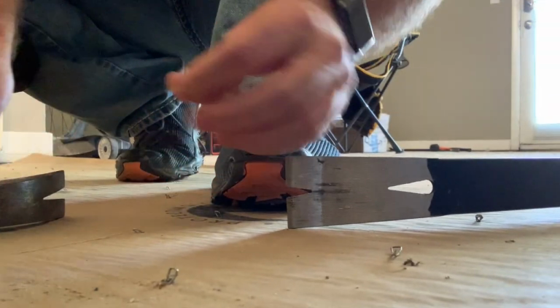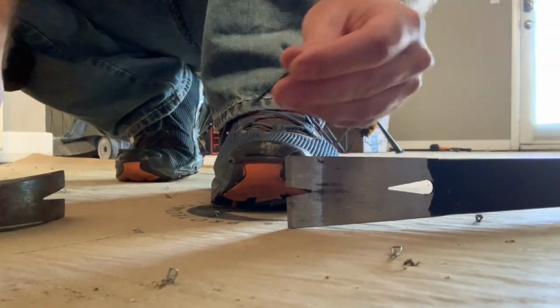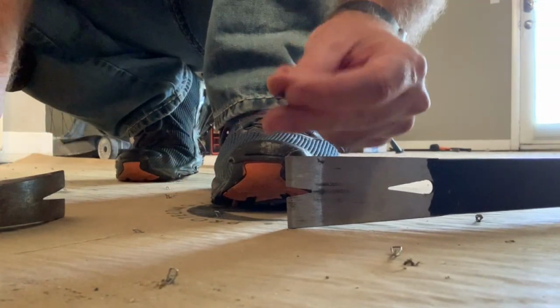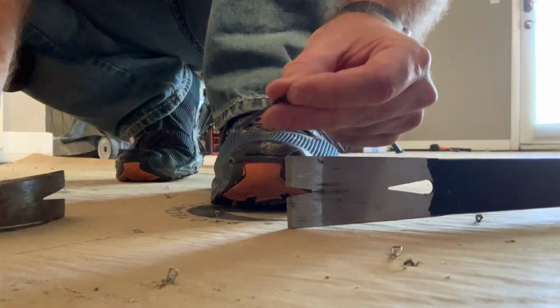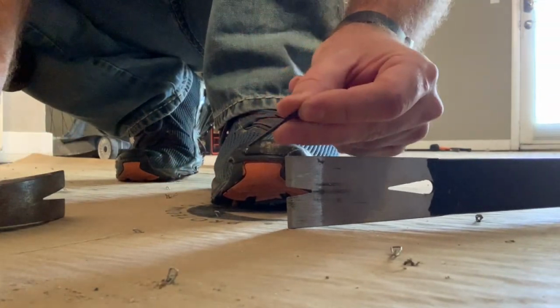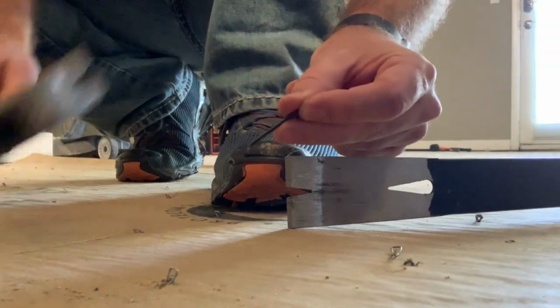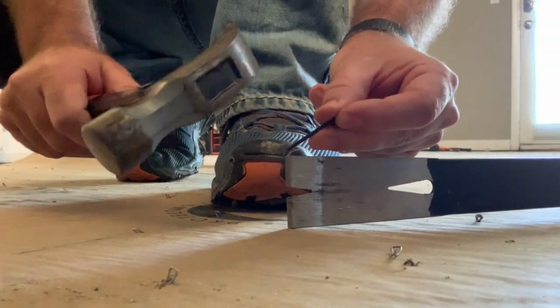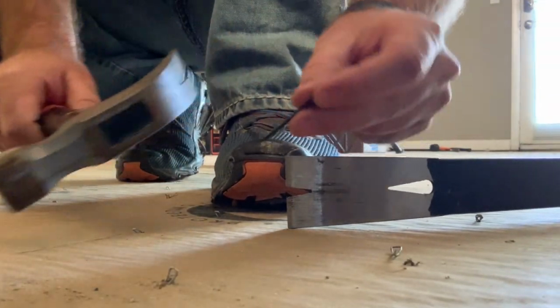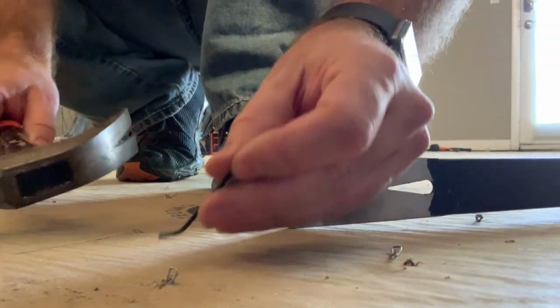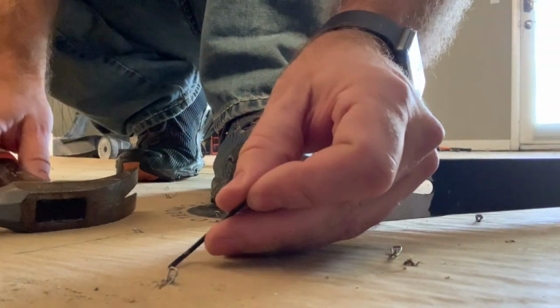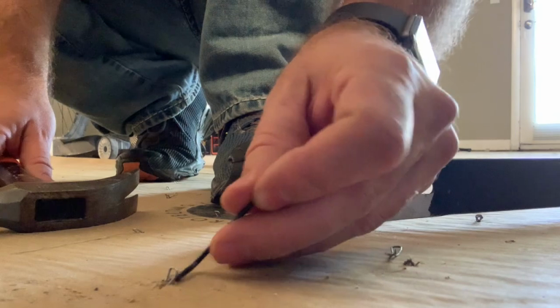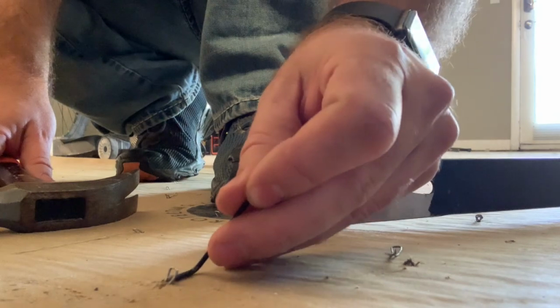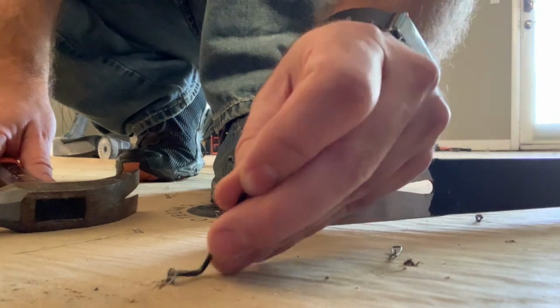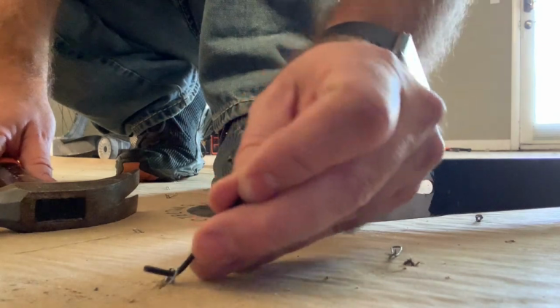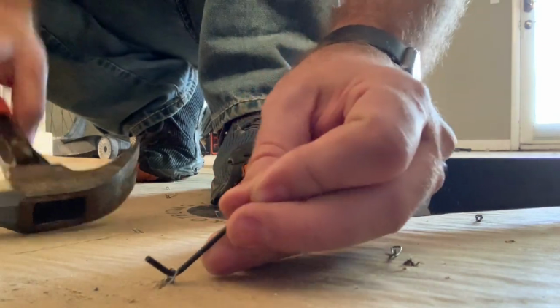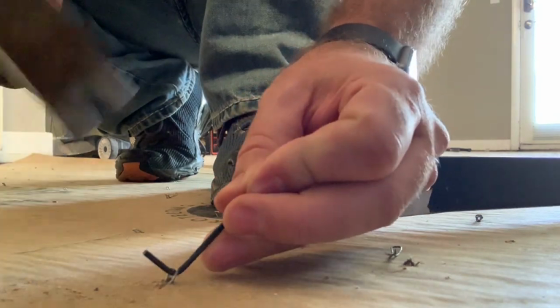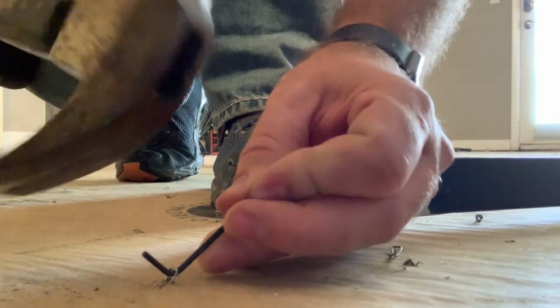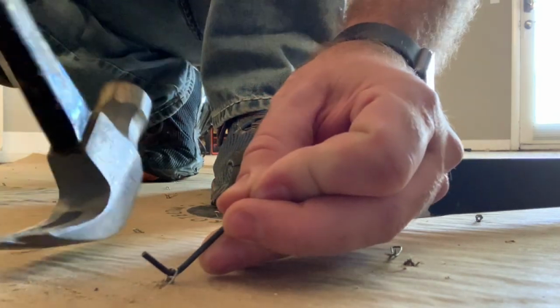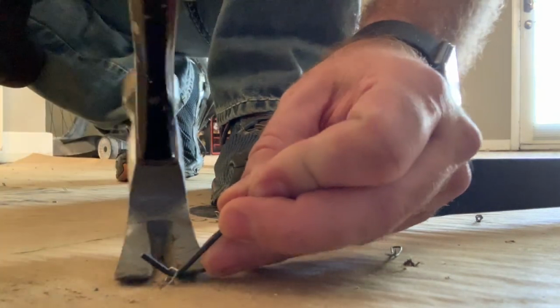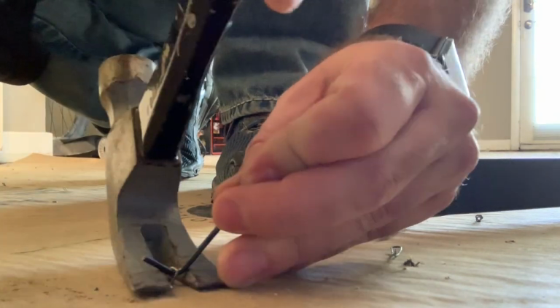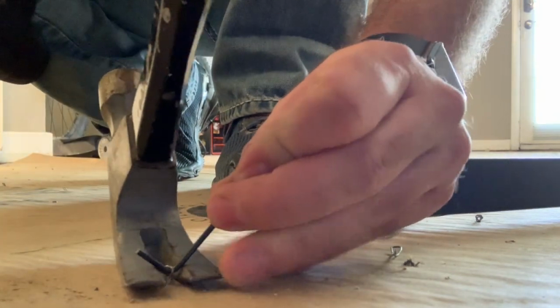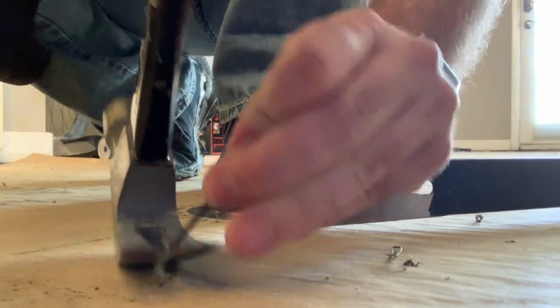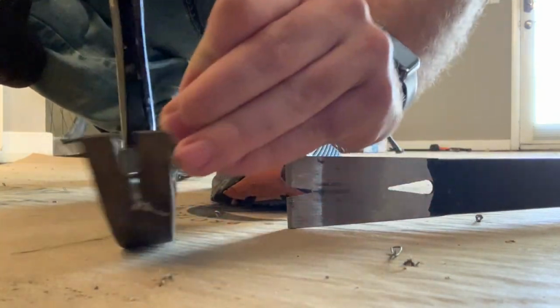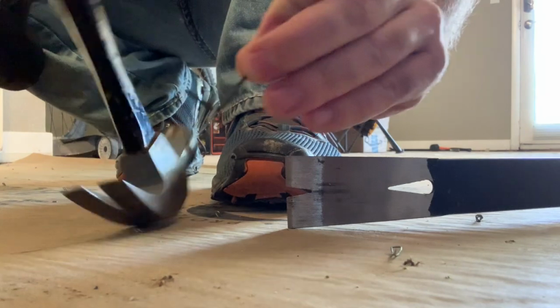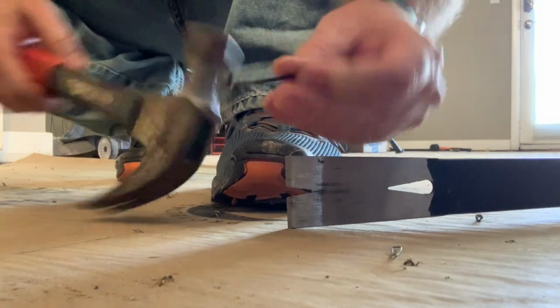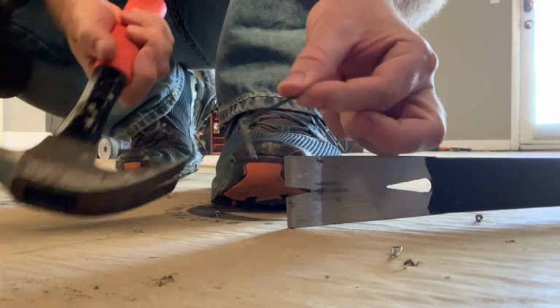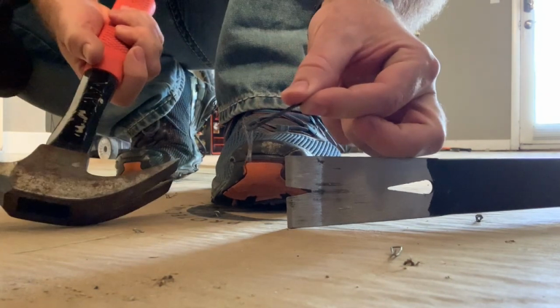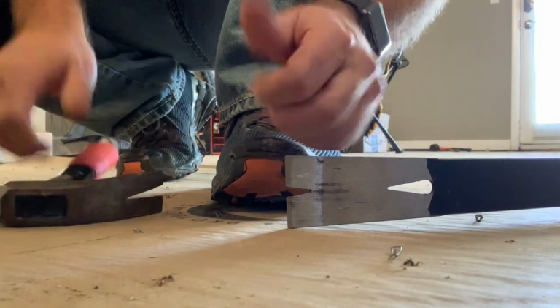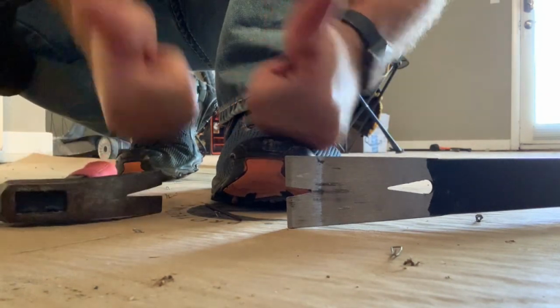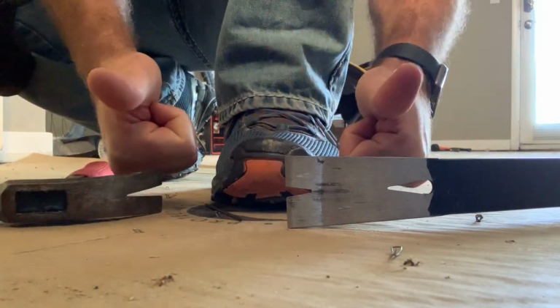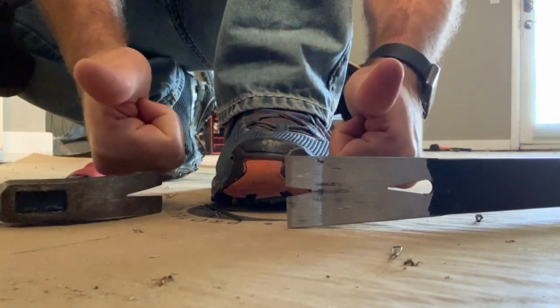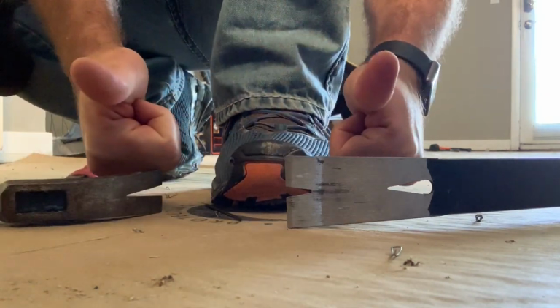Now let's show you using this guy and the hammer. You'll notice I can just slip this guy right into the place. Voila — I really like this method.